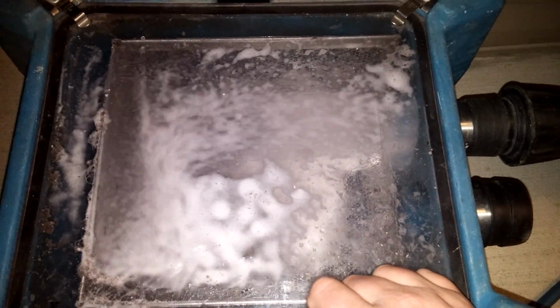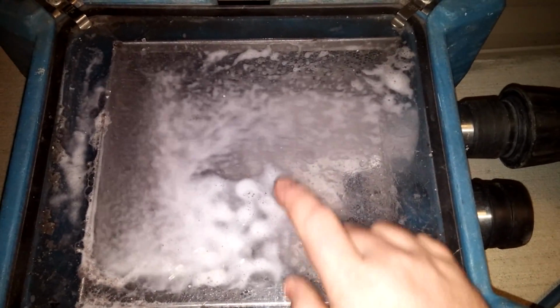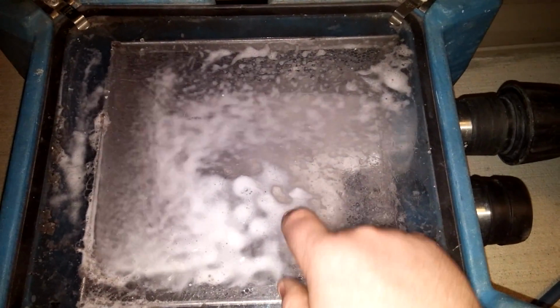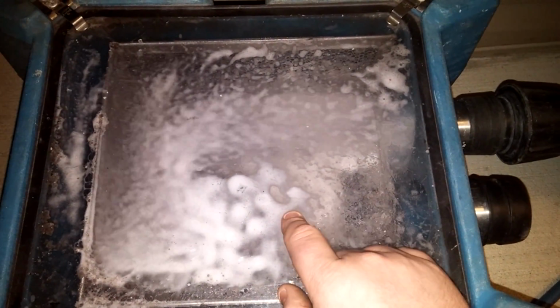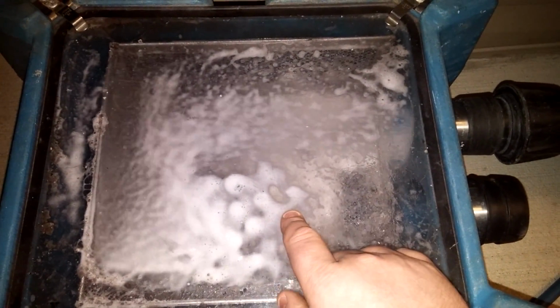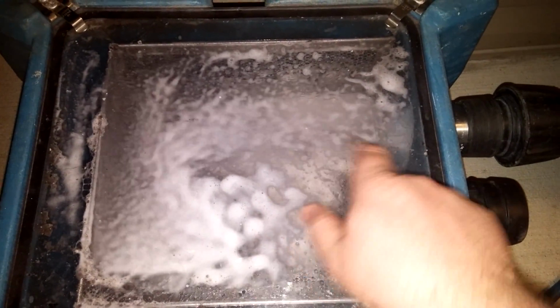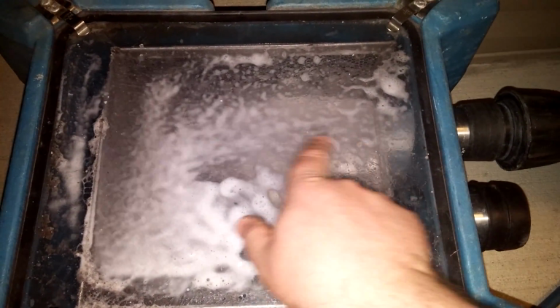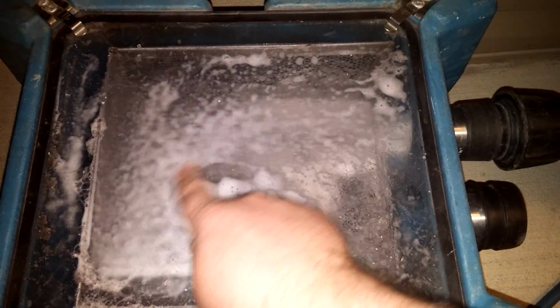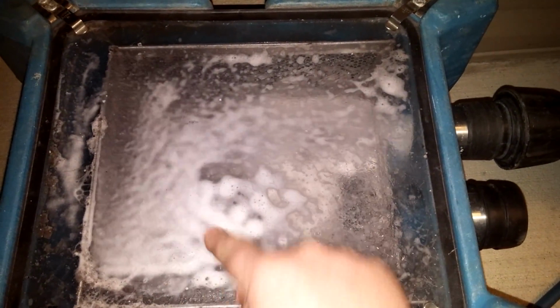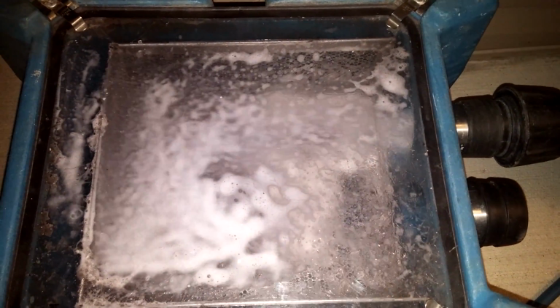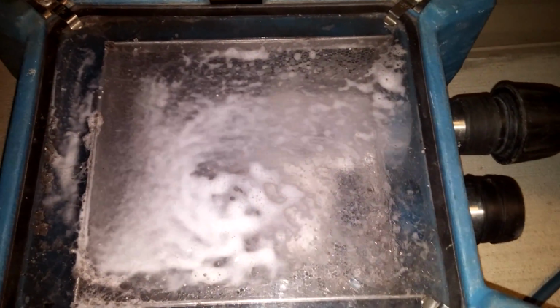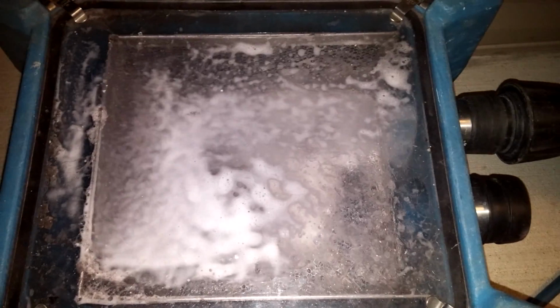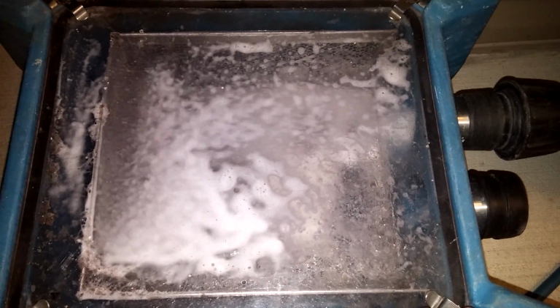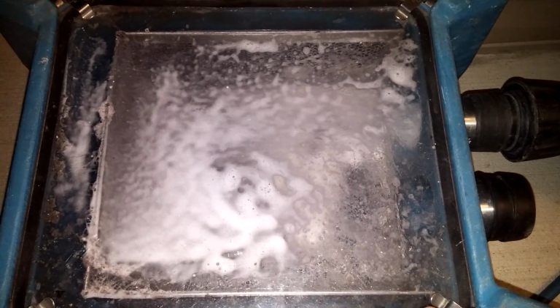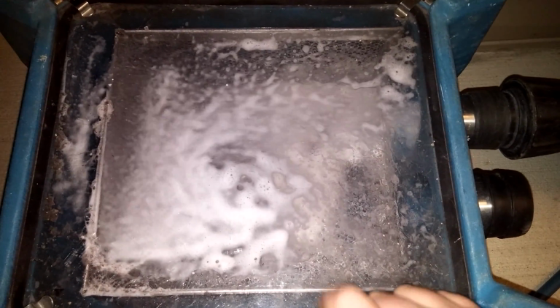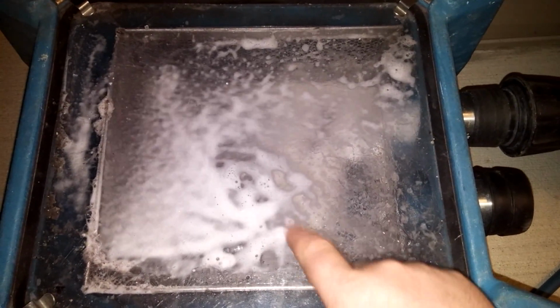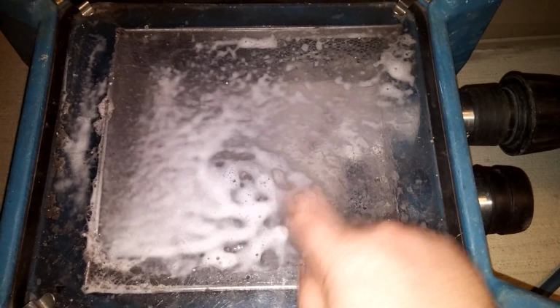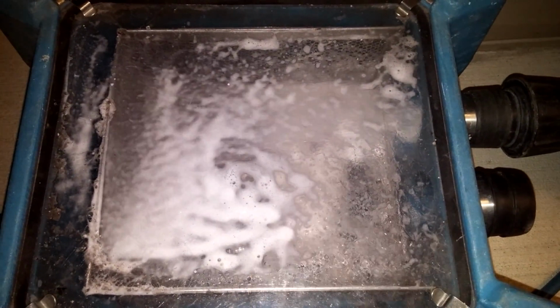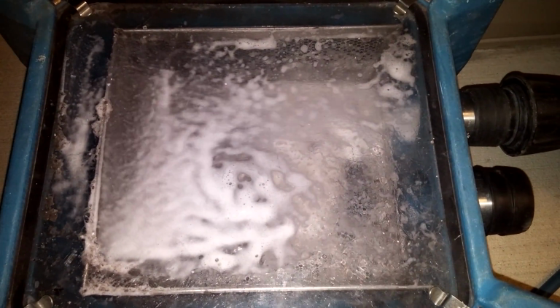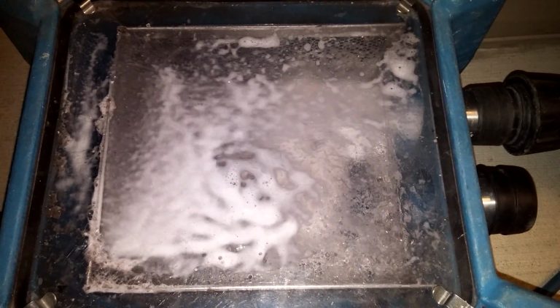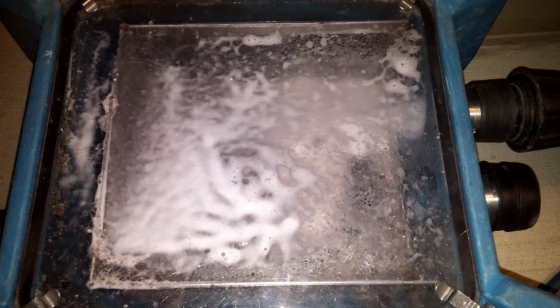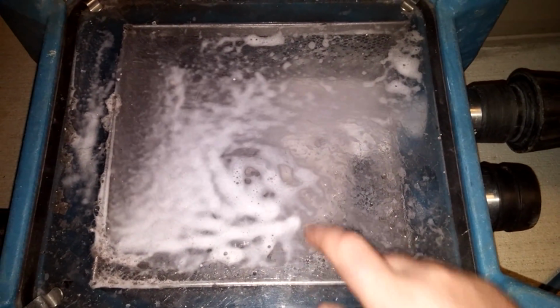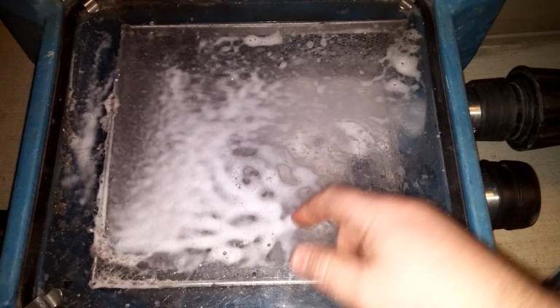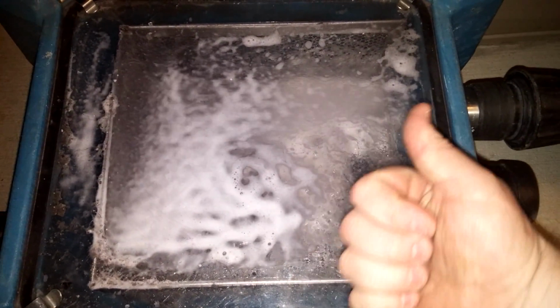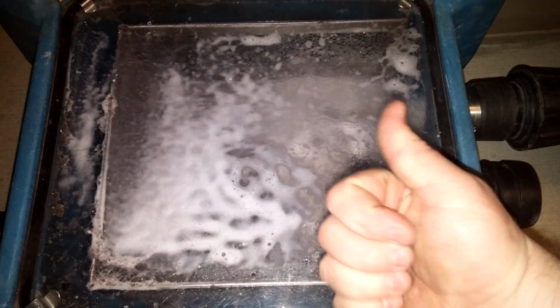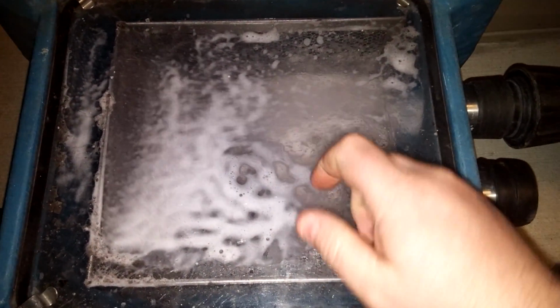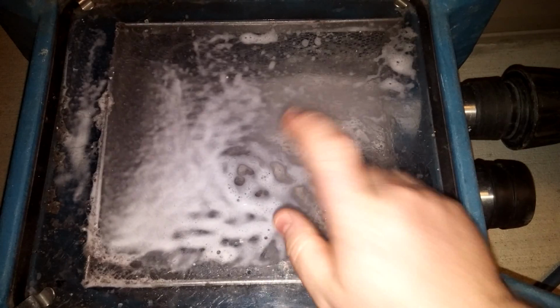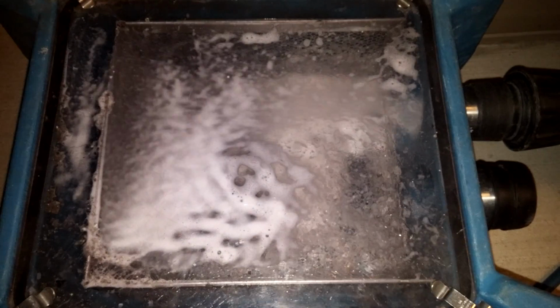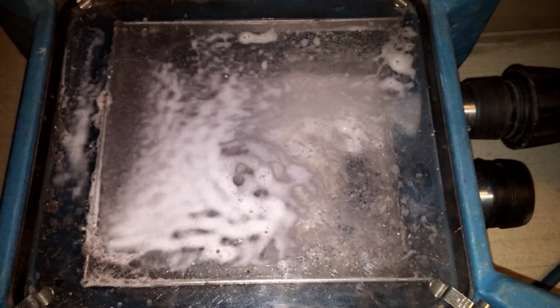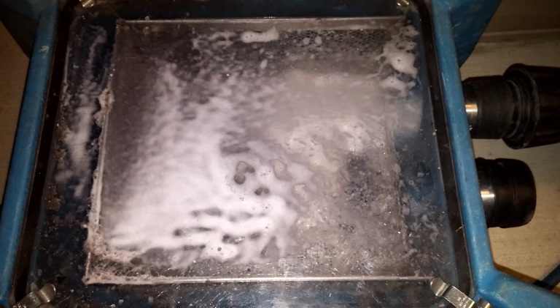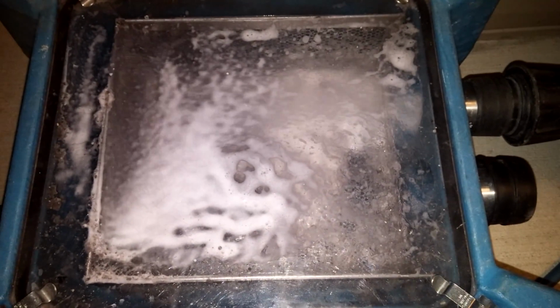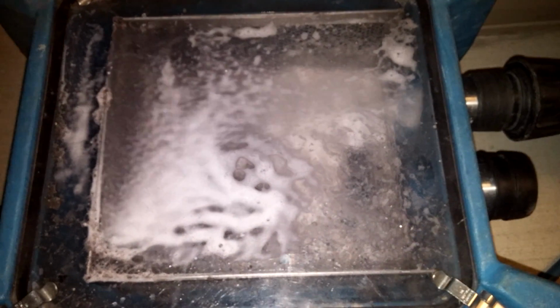So I hope you guys like this video and get to see all the dirty water and stuff coming out of this carpet. Stay tuned for more. And if you like my page, give me a thumbs up. Thanks guys.